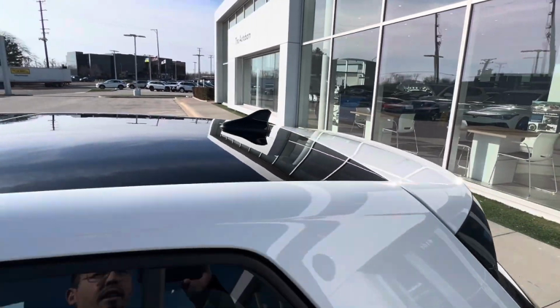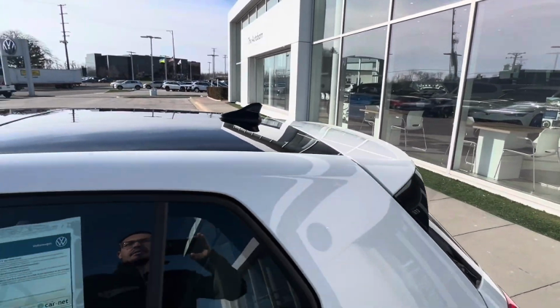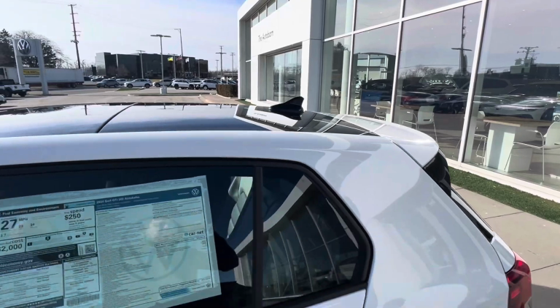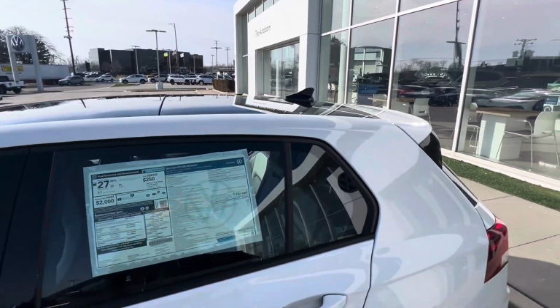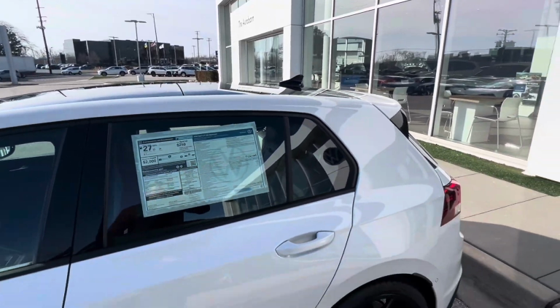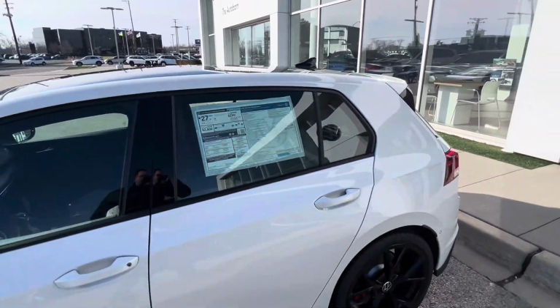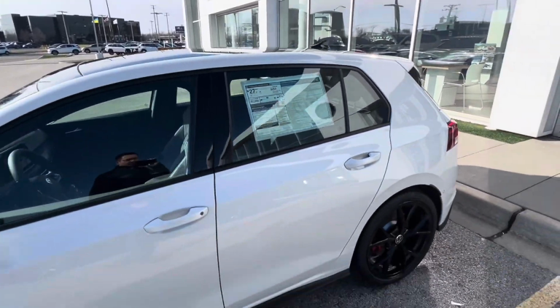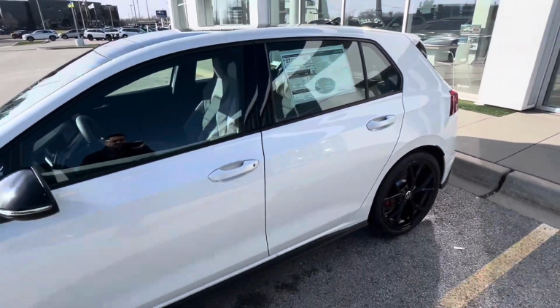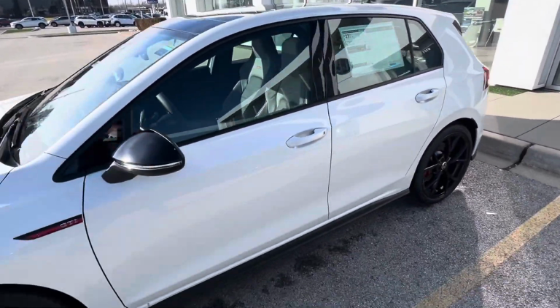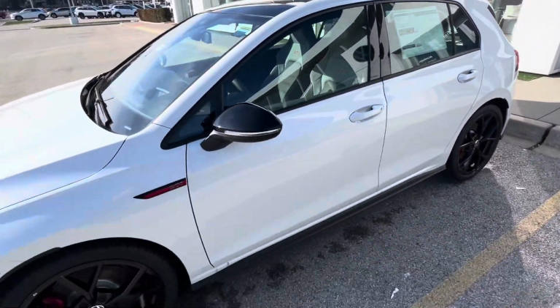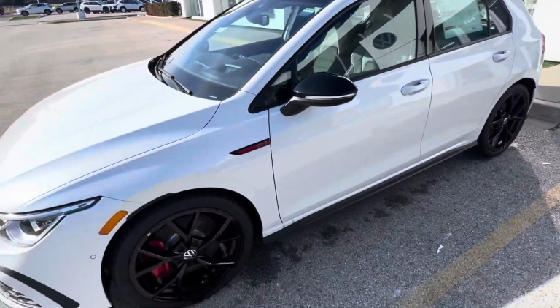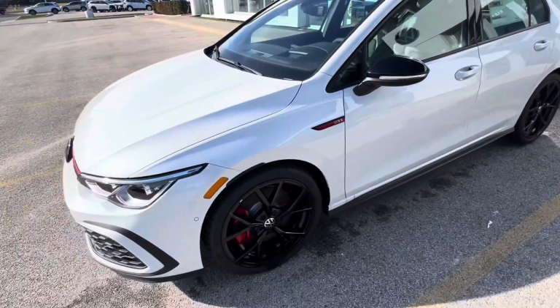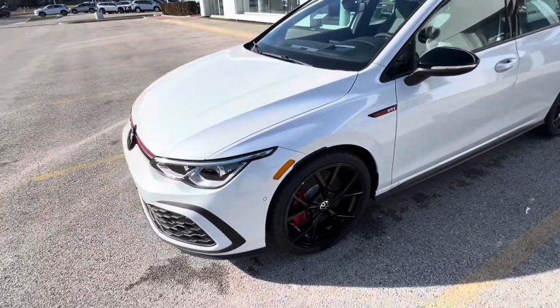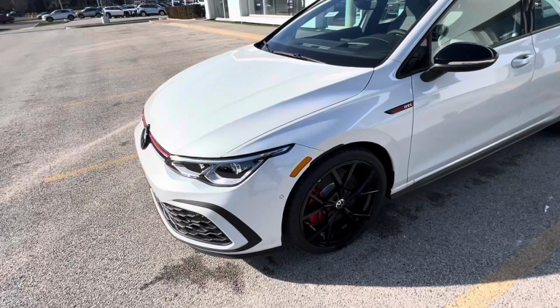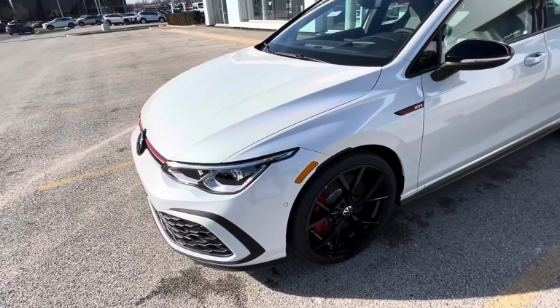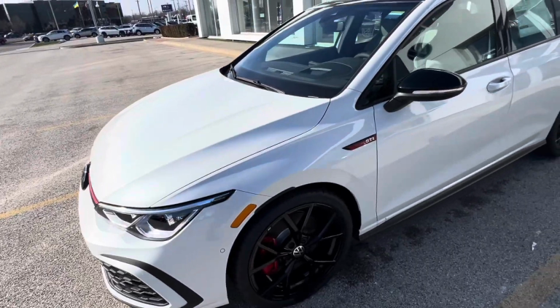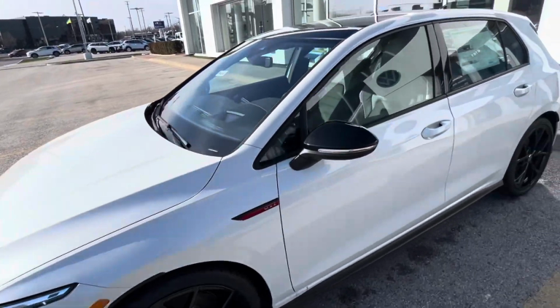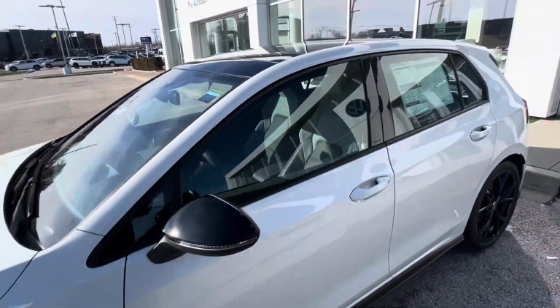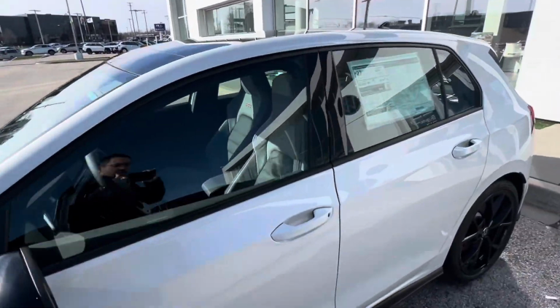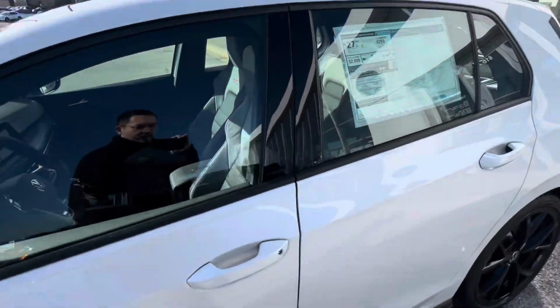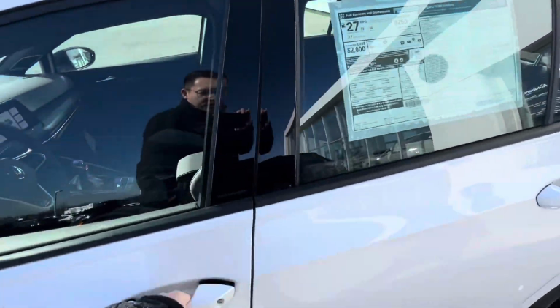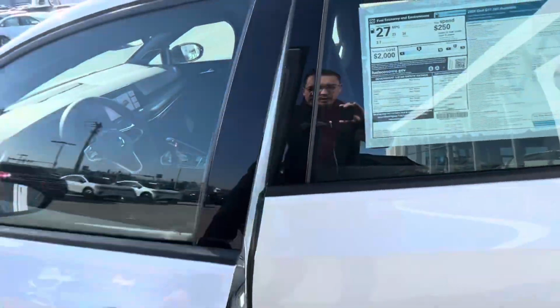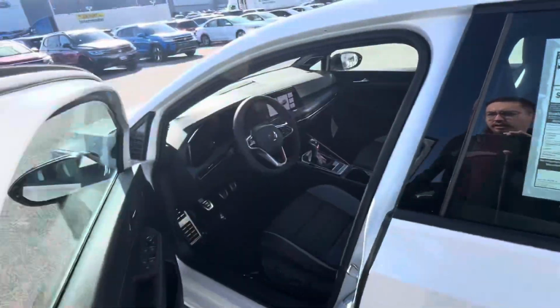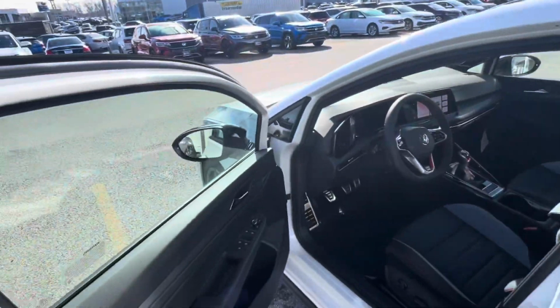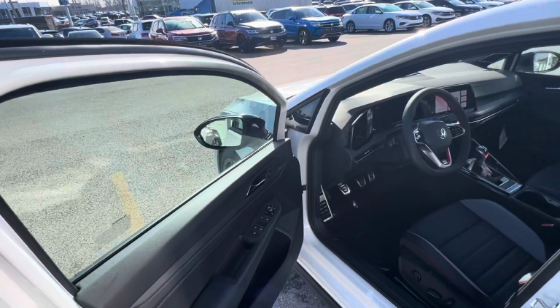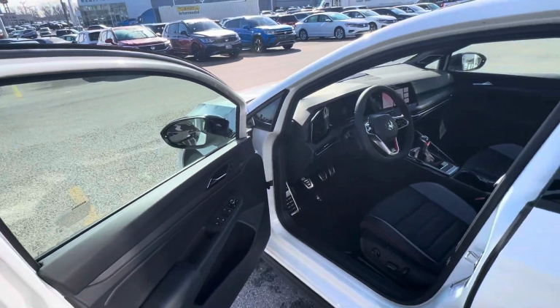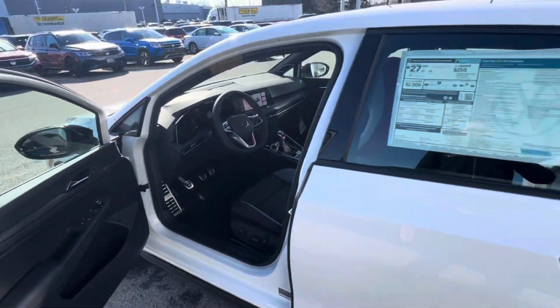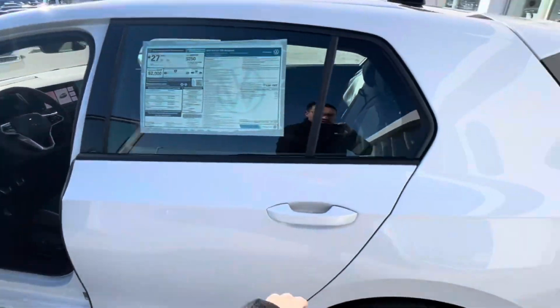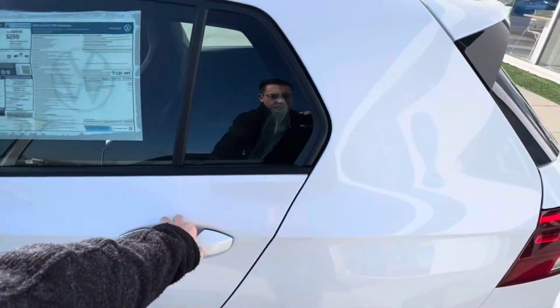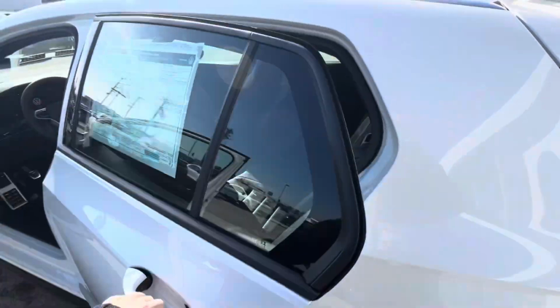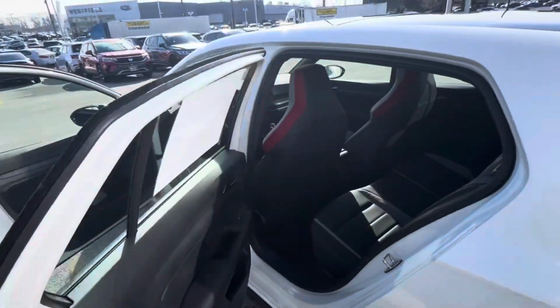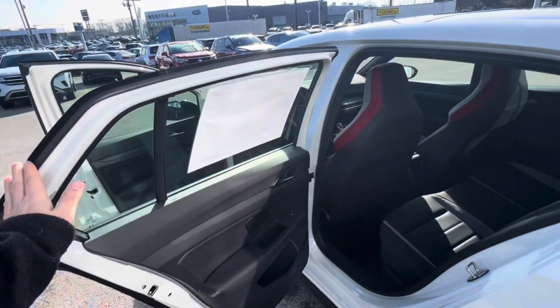Another nice touch — we have gloss black mirror caps and roof. This one is a sunroof model as well, just to point that out. It also has adaptive headlights on this model.